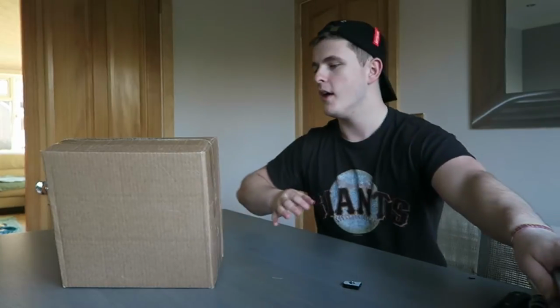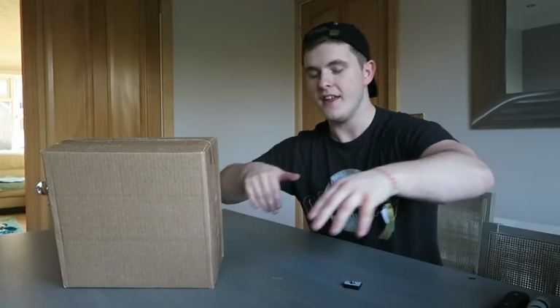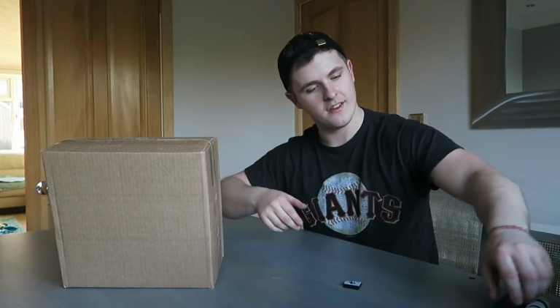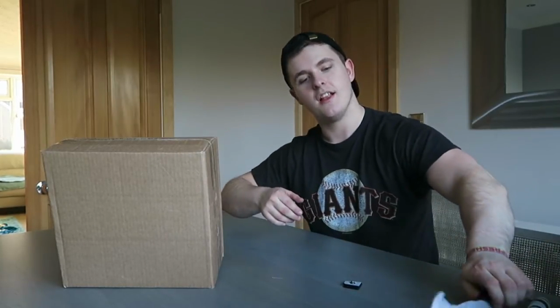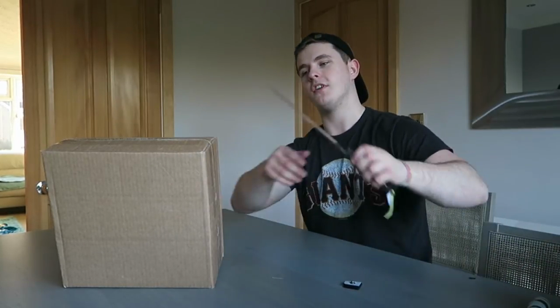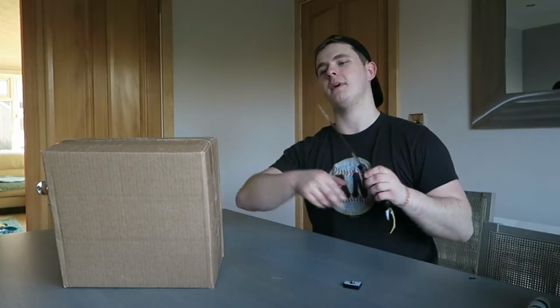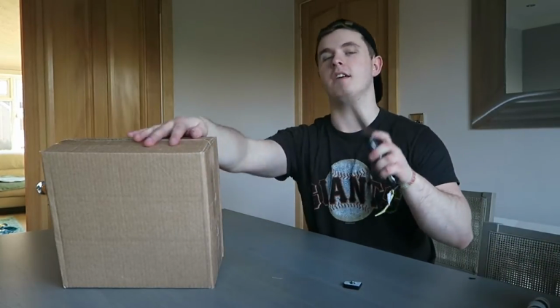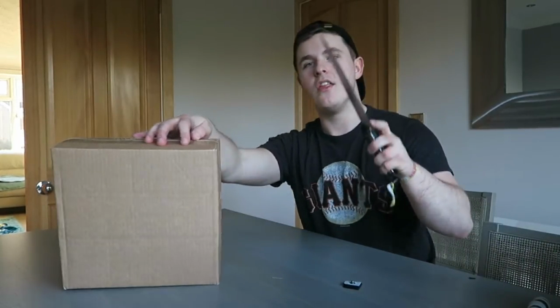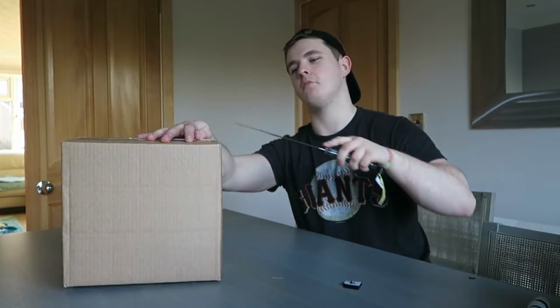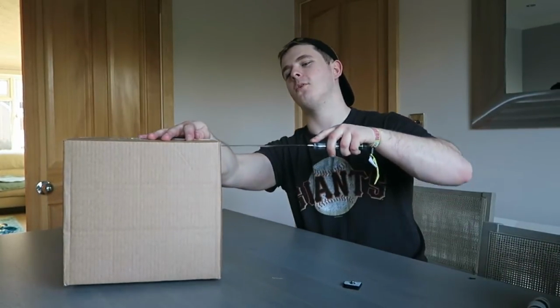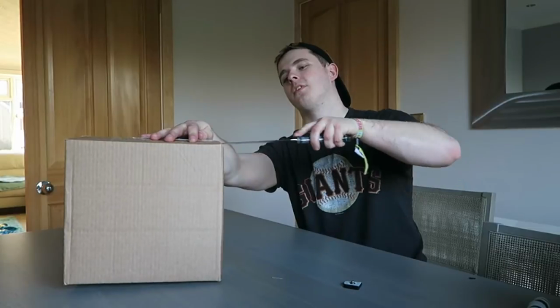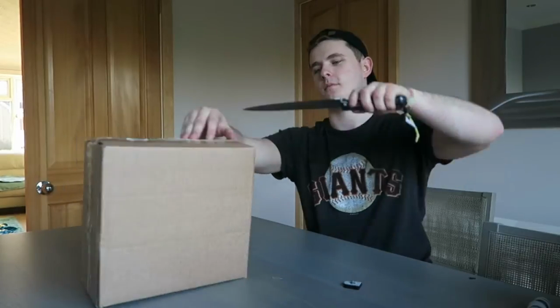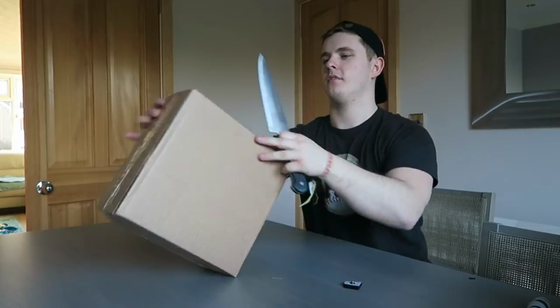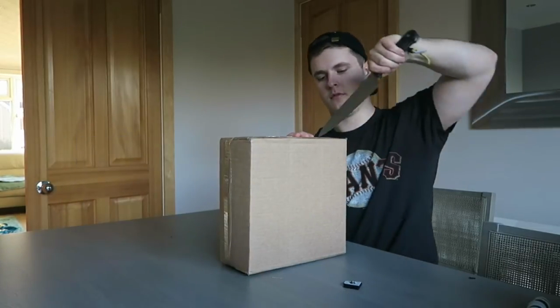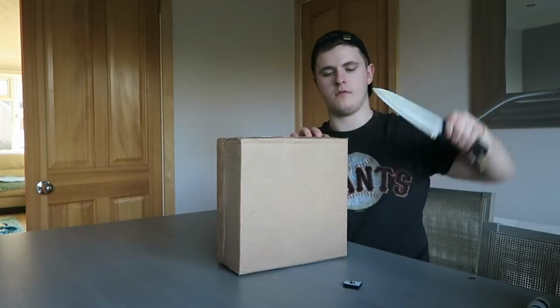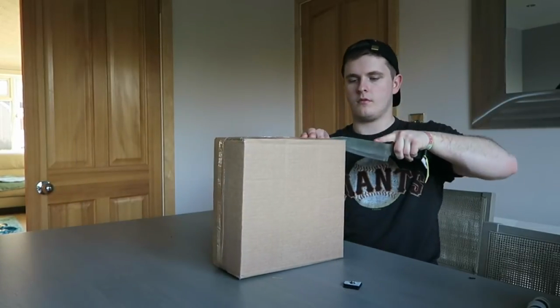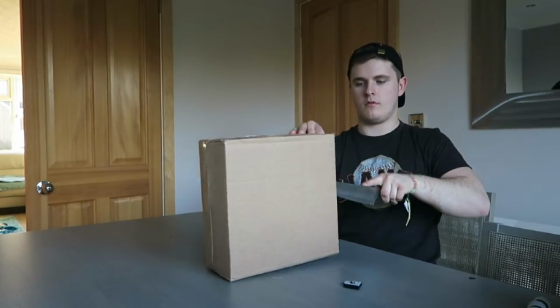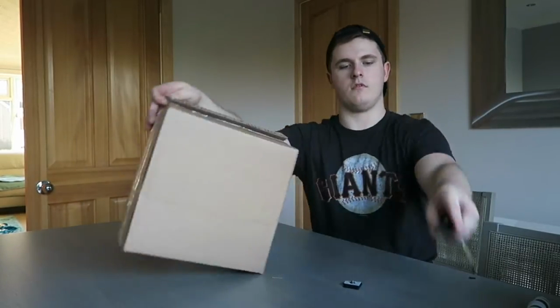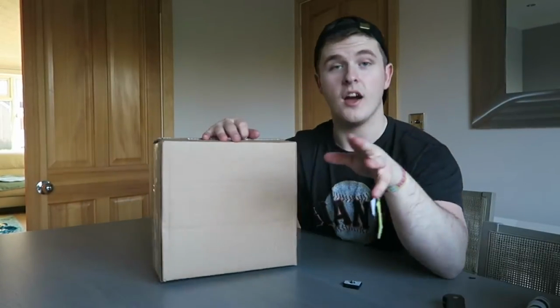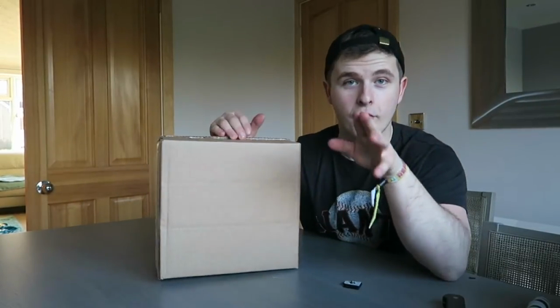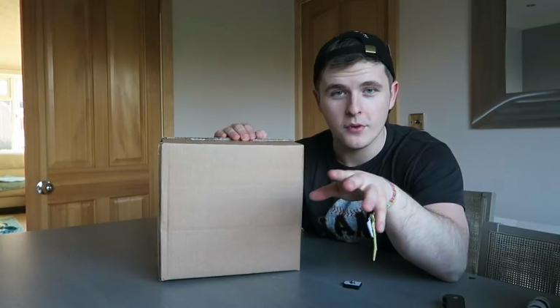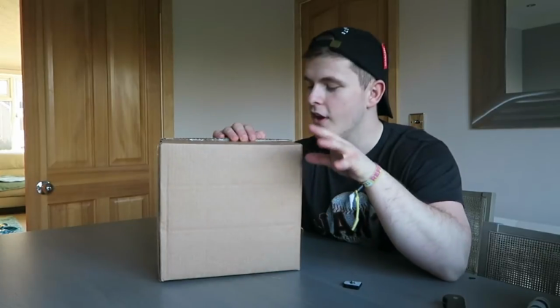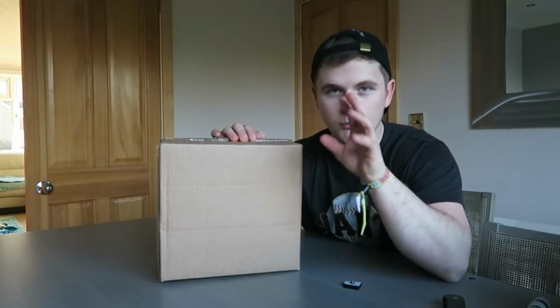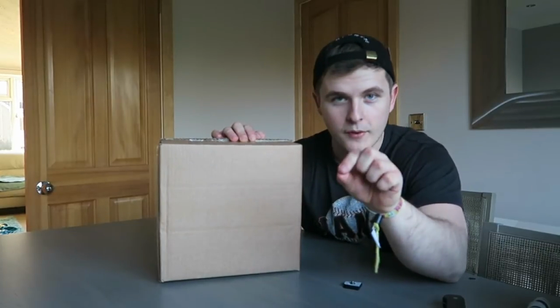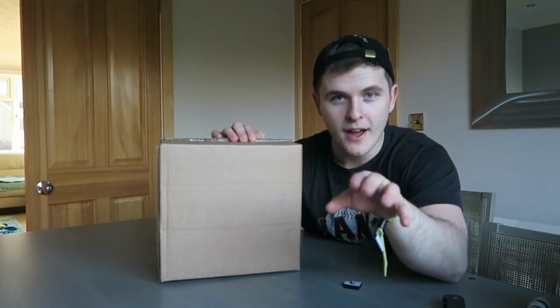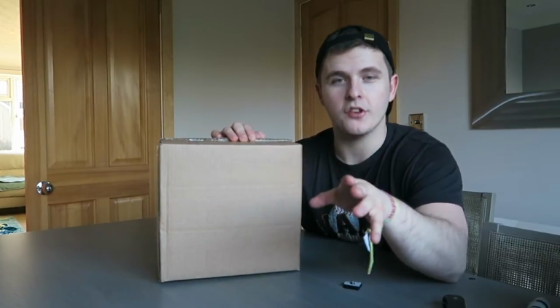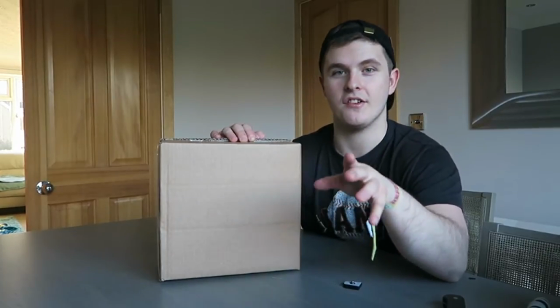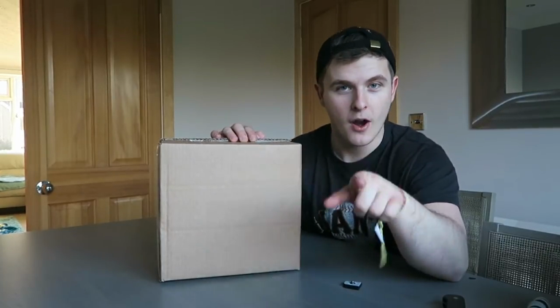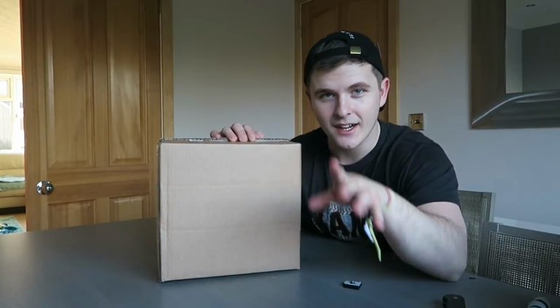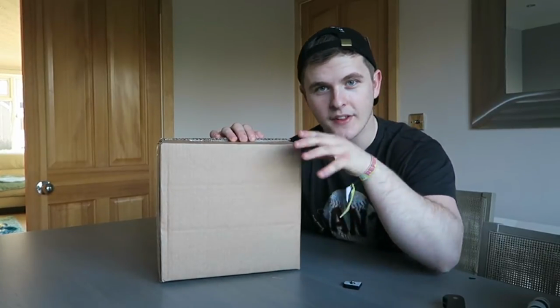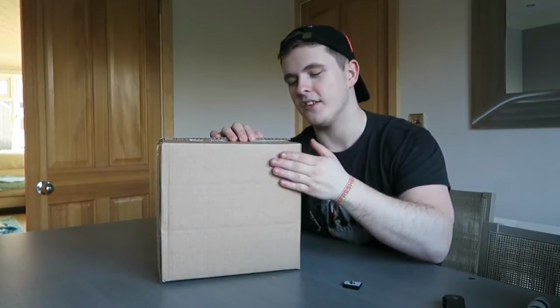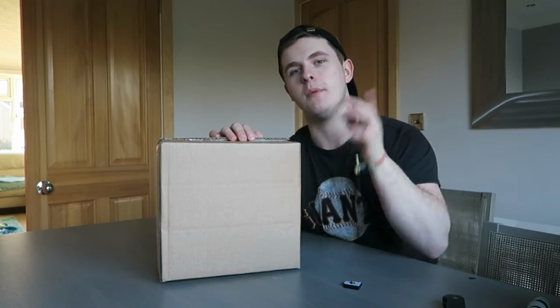Moving on to the next package — this is pretty cool. Before I open this, pause the video right now, go into the comment section and write exactly what you think this is going to be.